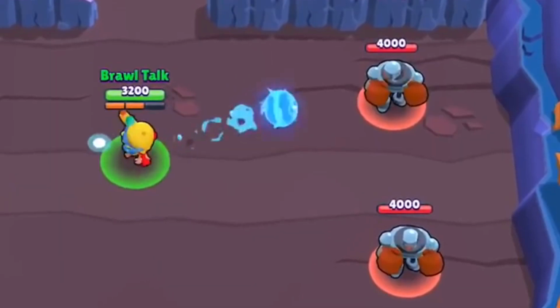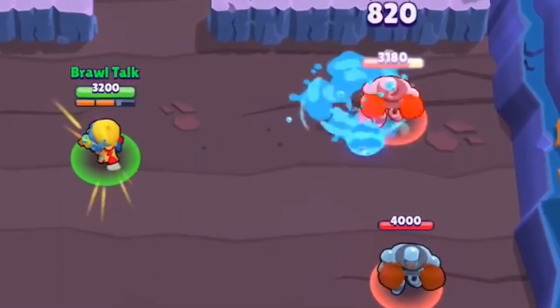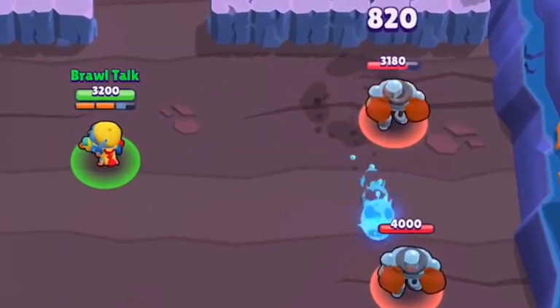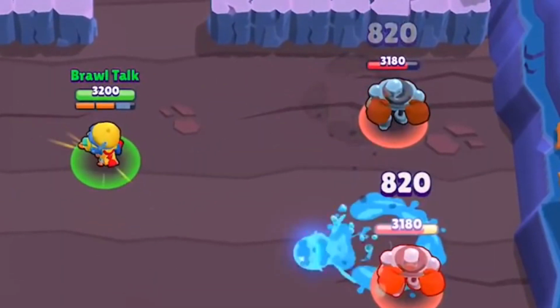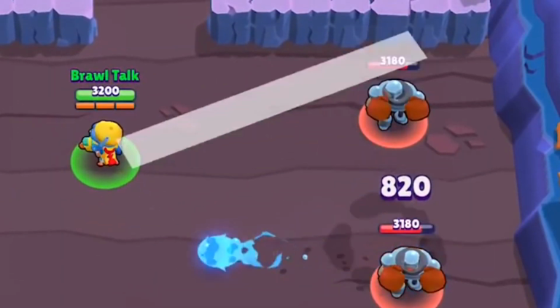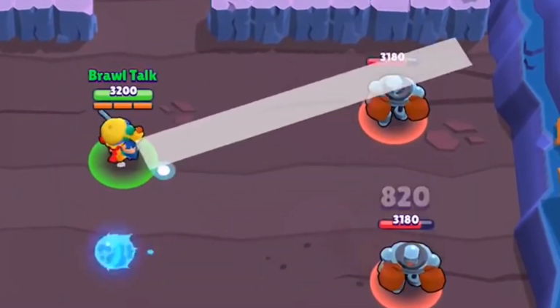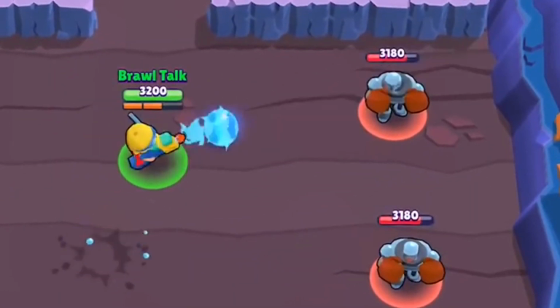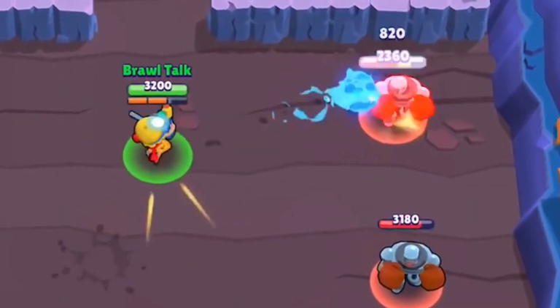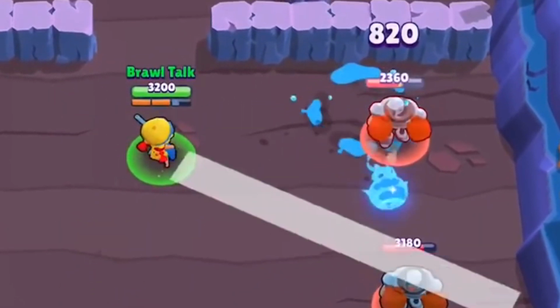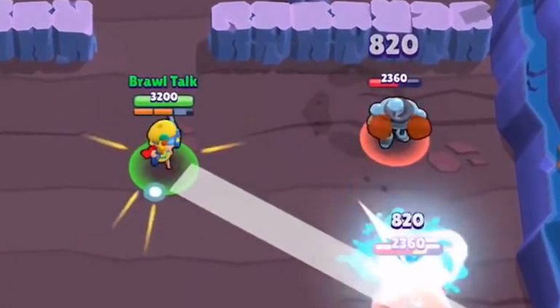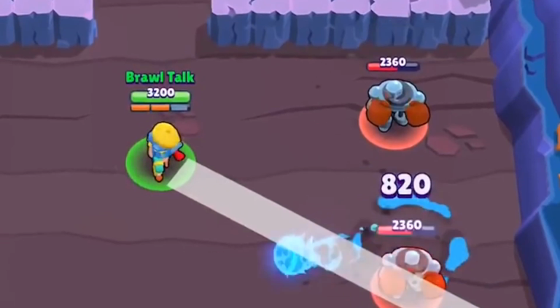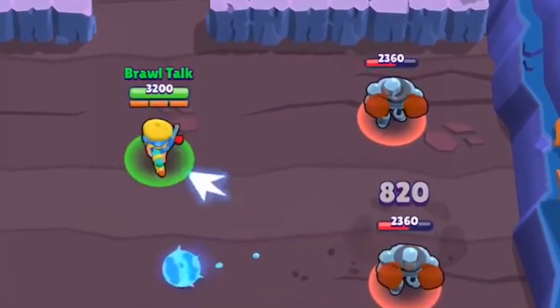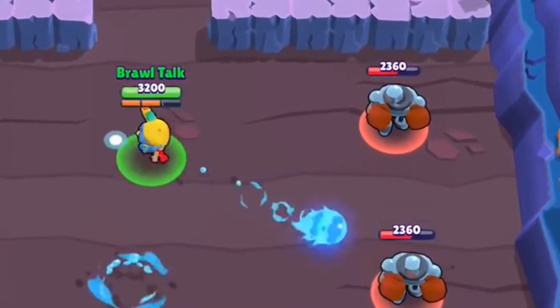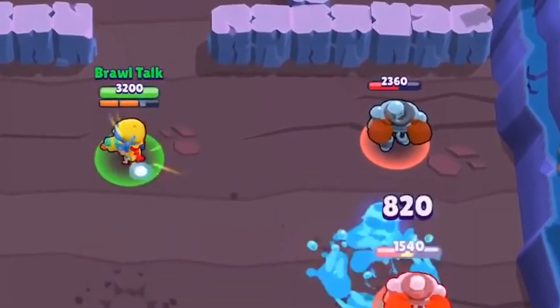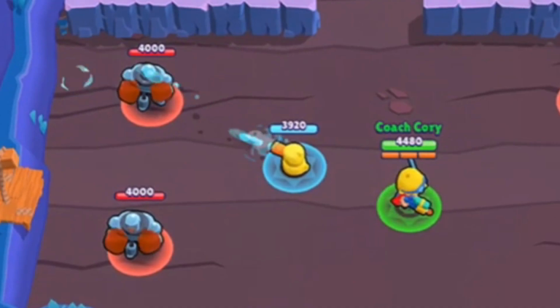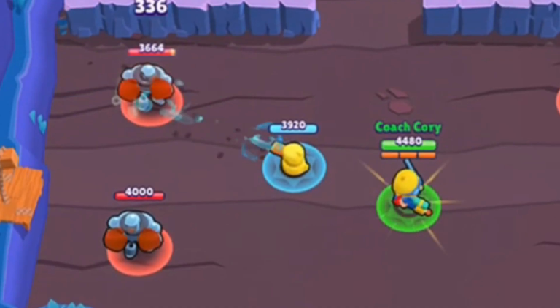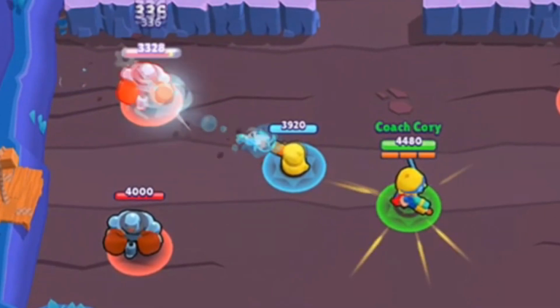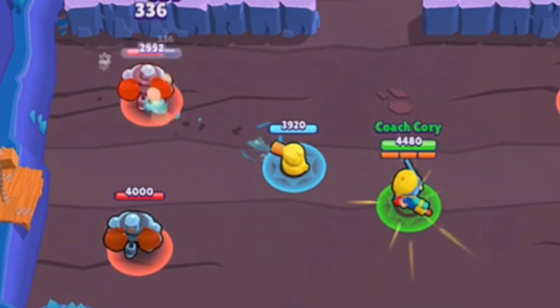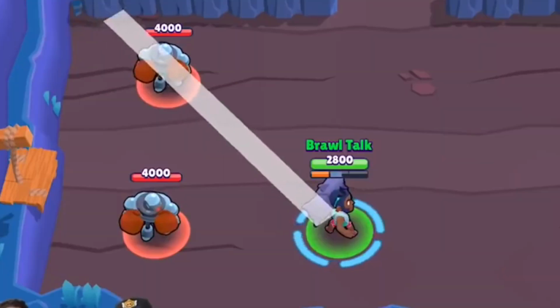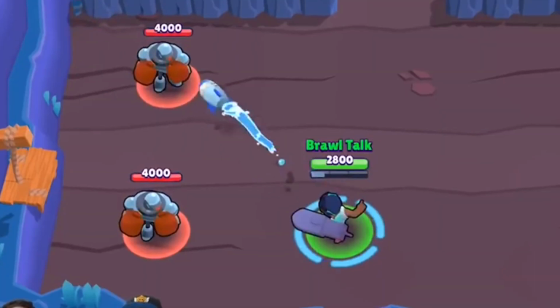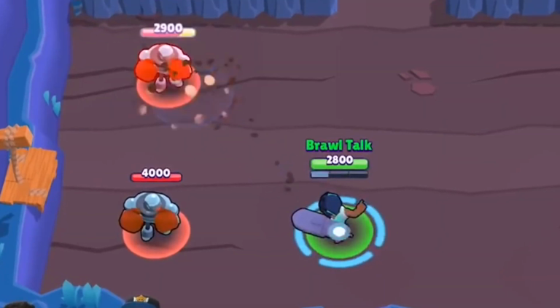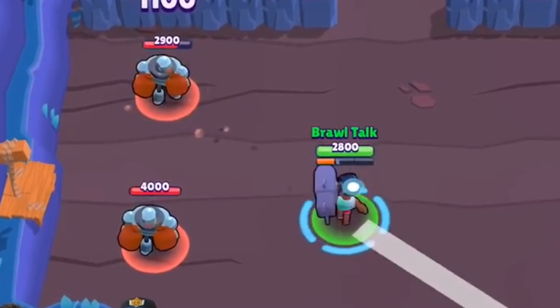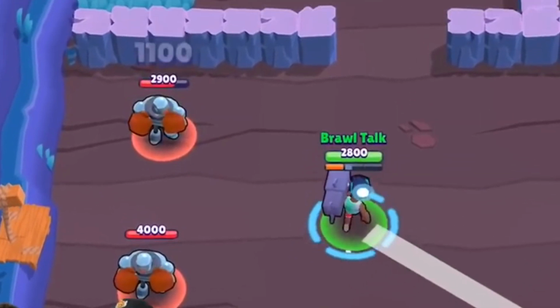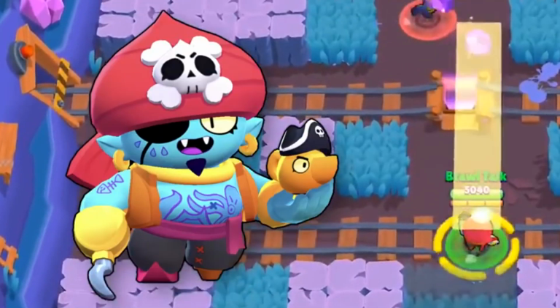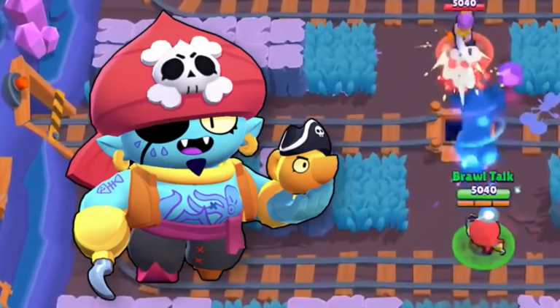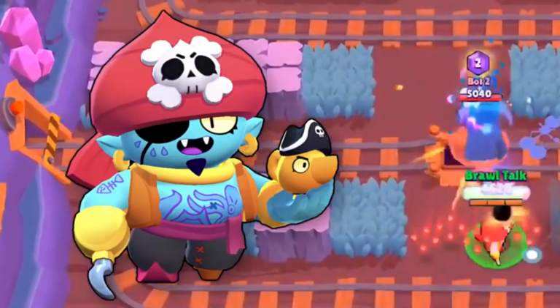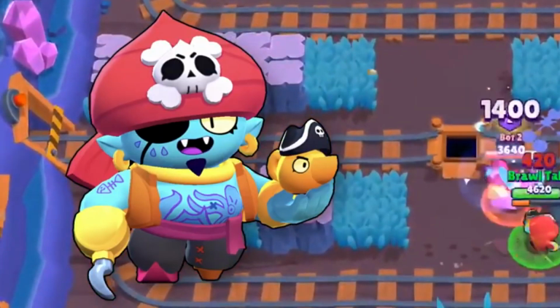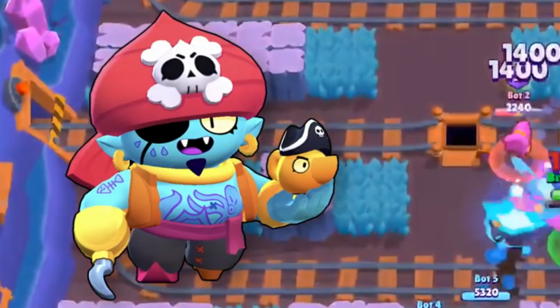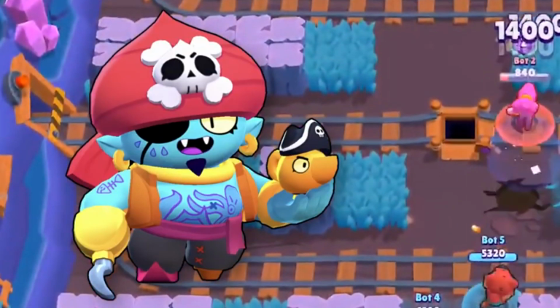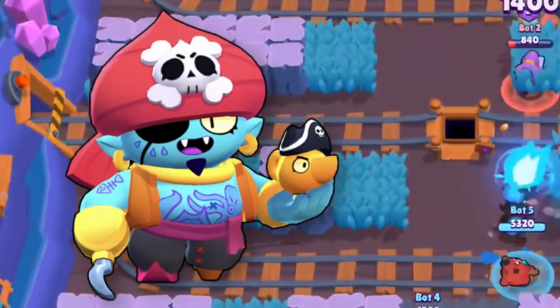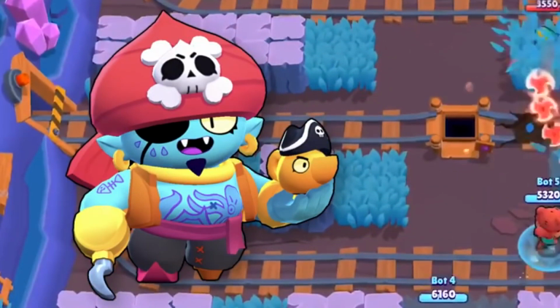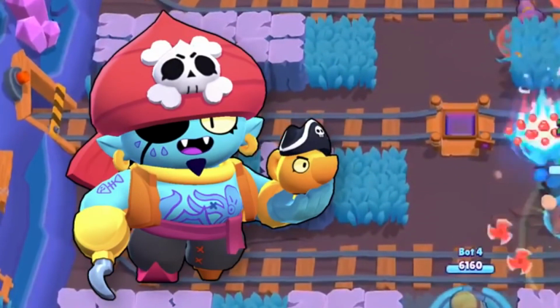Changes 32 through 34 are the new animations for Jesse and Brock's attacks. Summer Jesse shoots water bolts now and her turret also shoots water, and Beach Brock now shoots sharks. Changes 35 through 37 are the new skins for Jean, Sandy, and Barley.